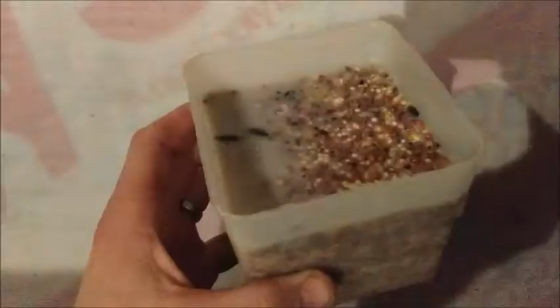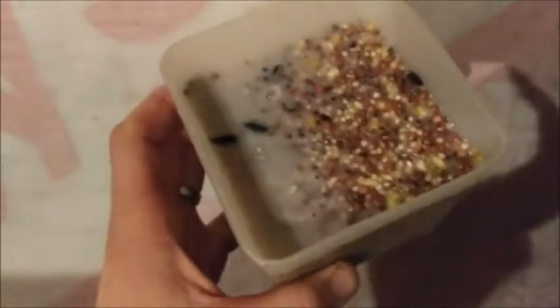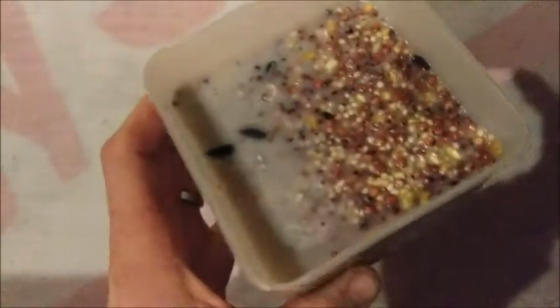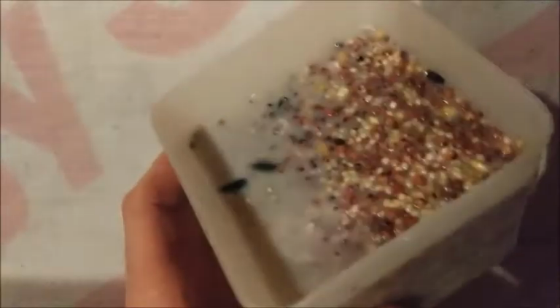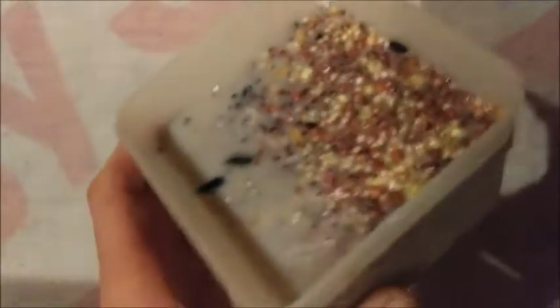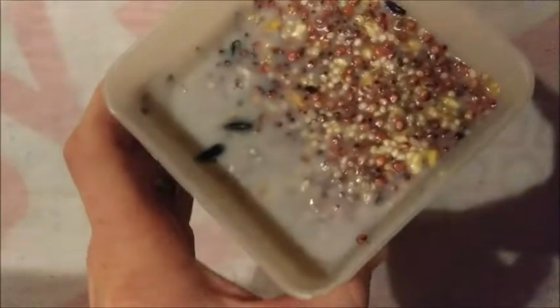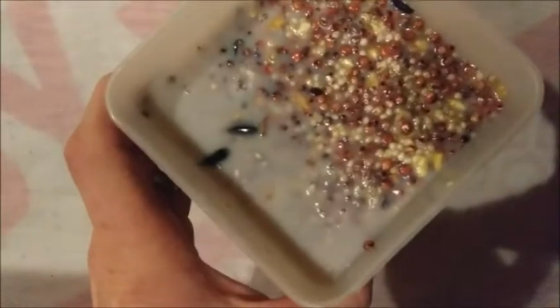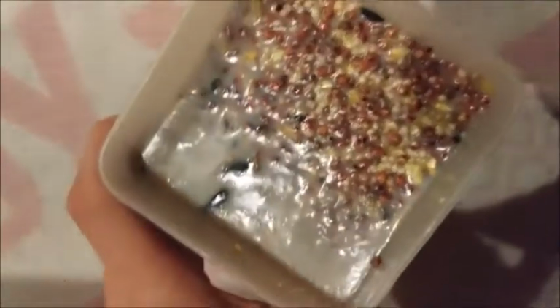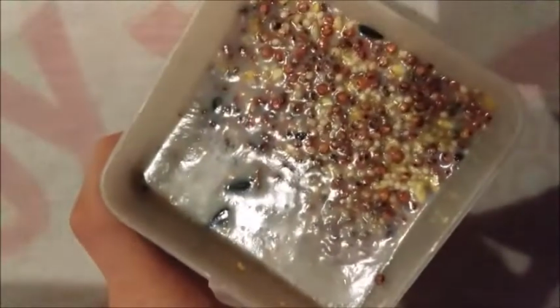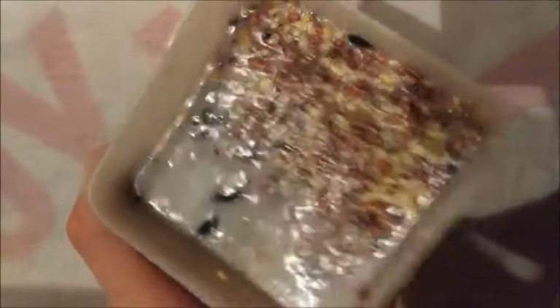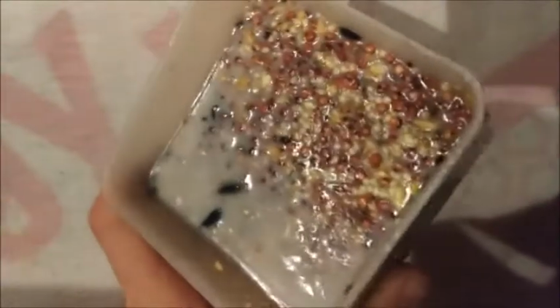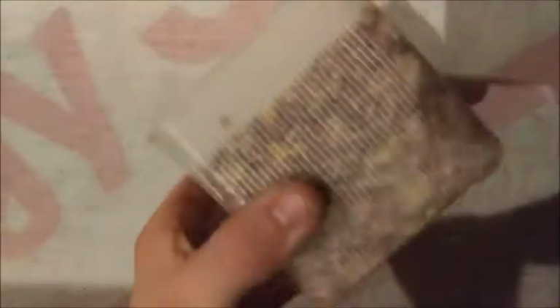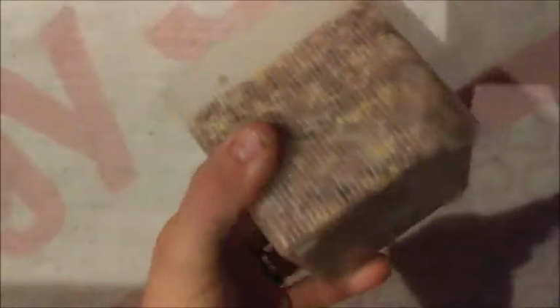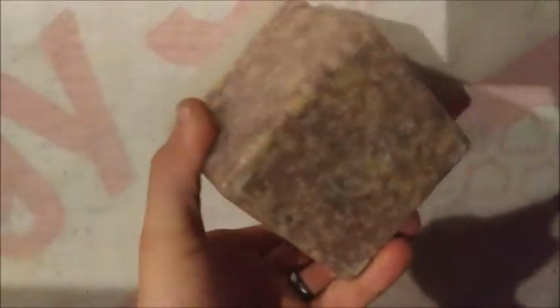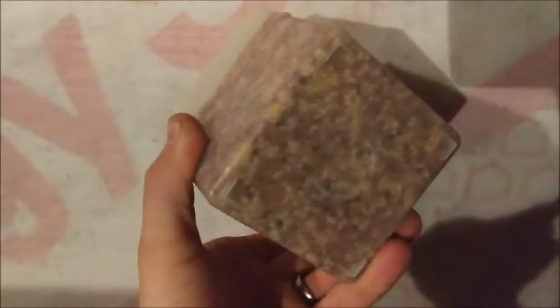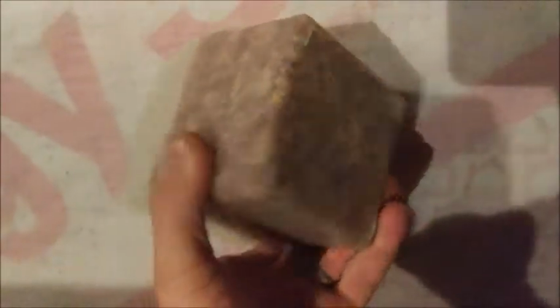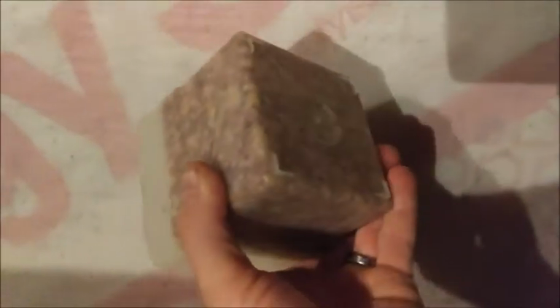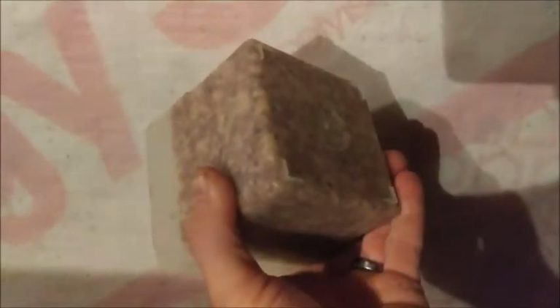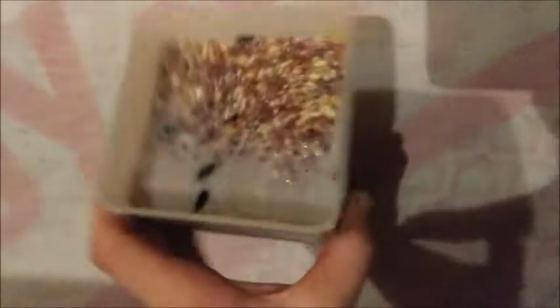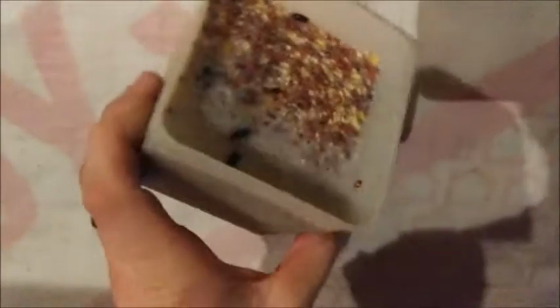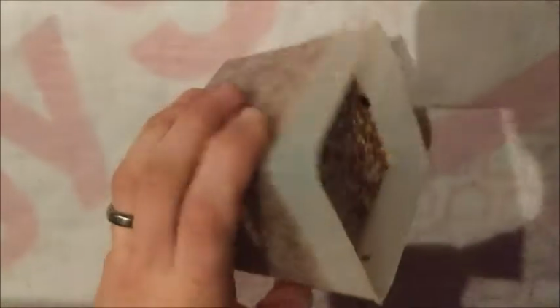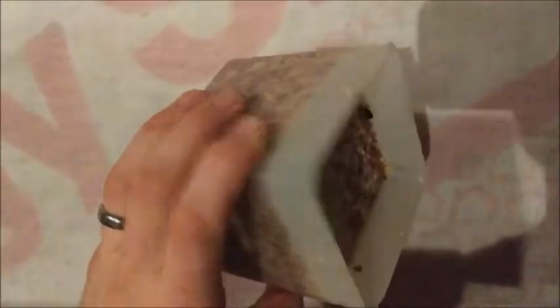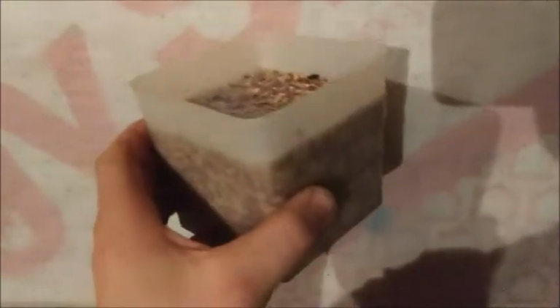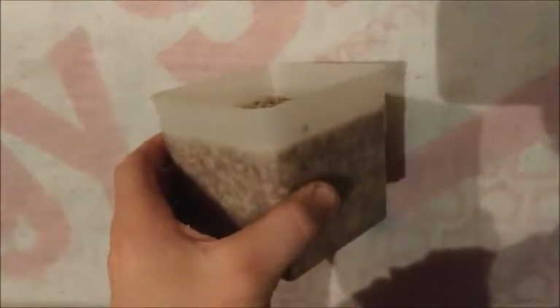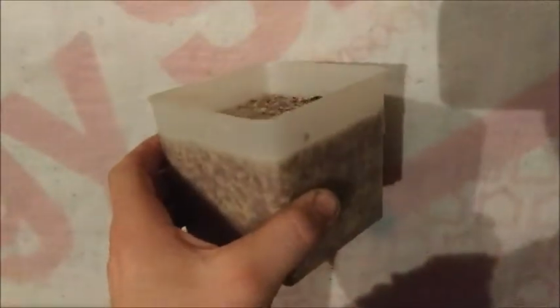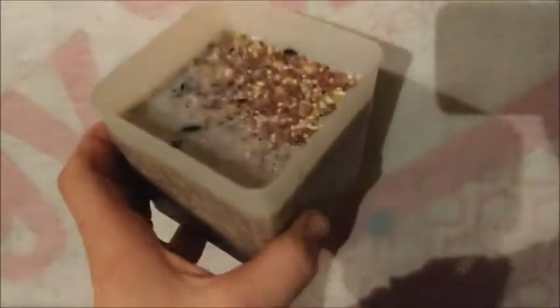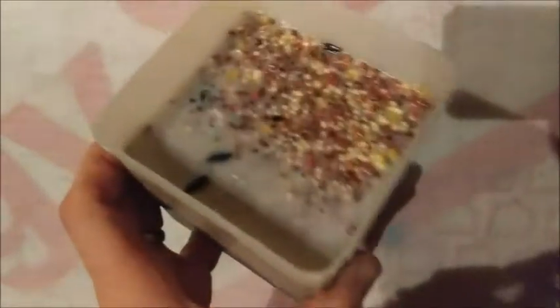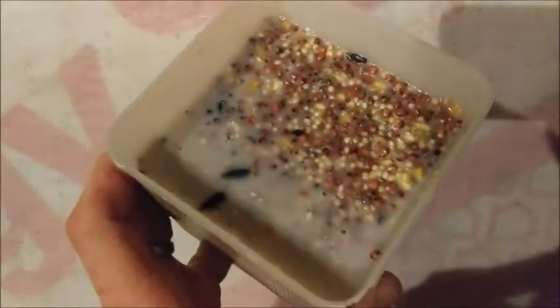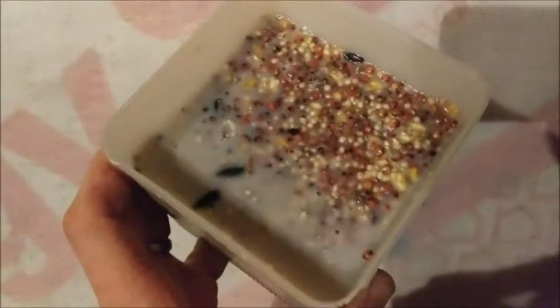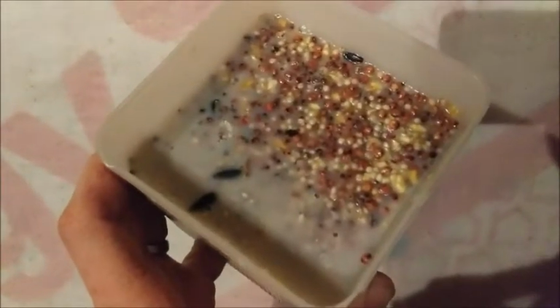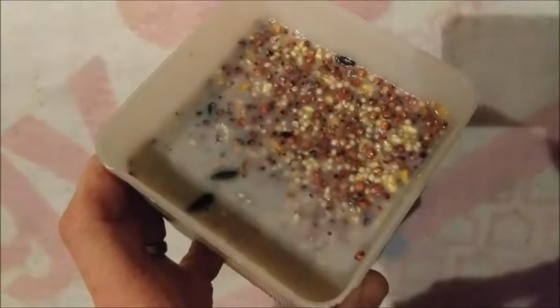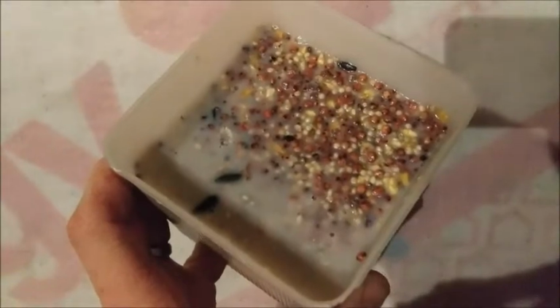There you can see it's hardened up pretty good. There you go — suet cake from deer fat we saved.